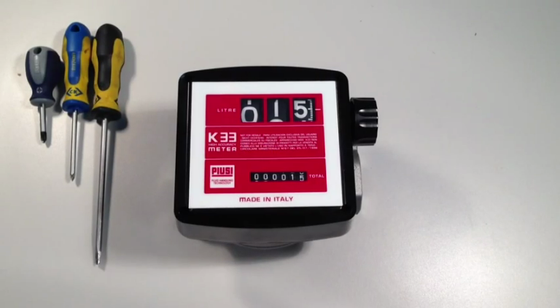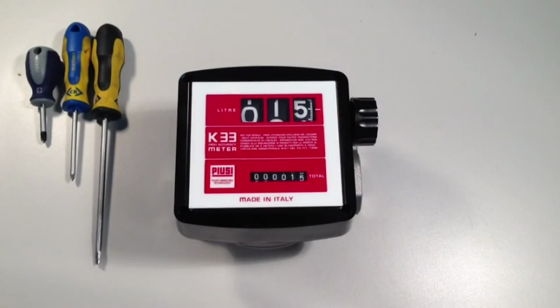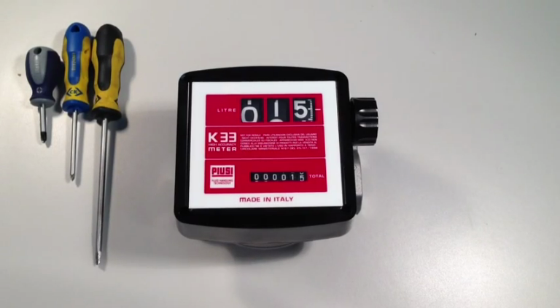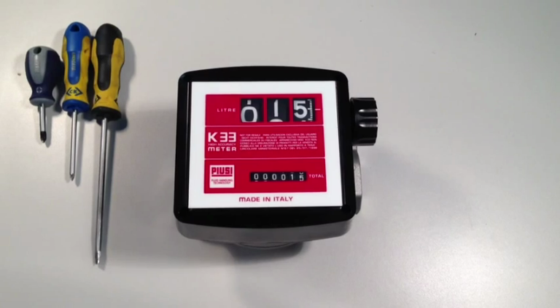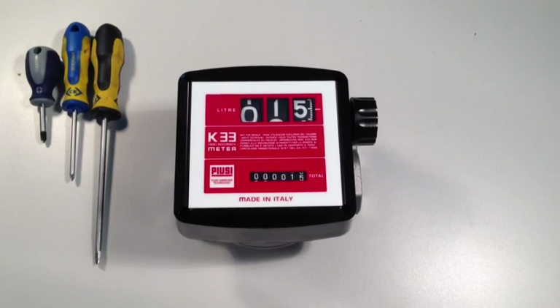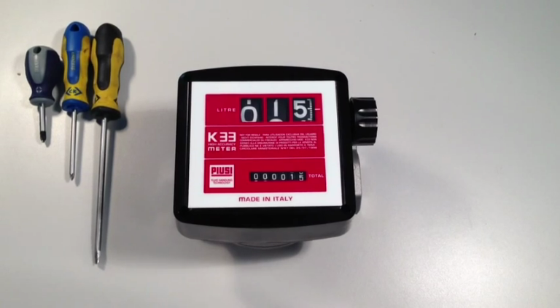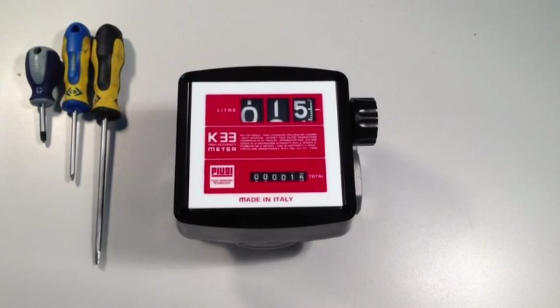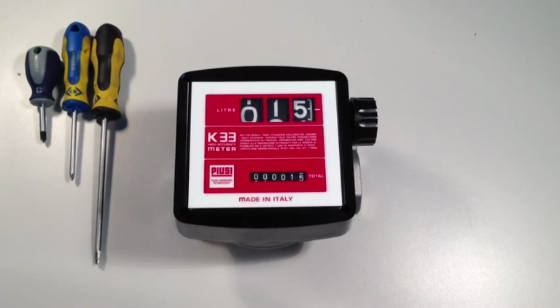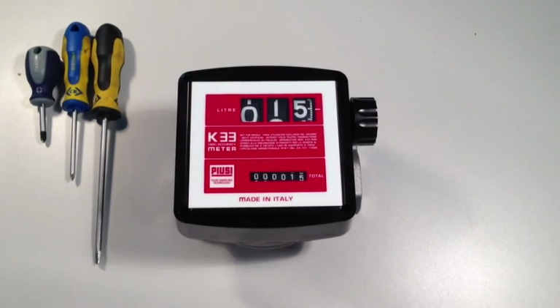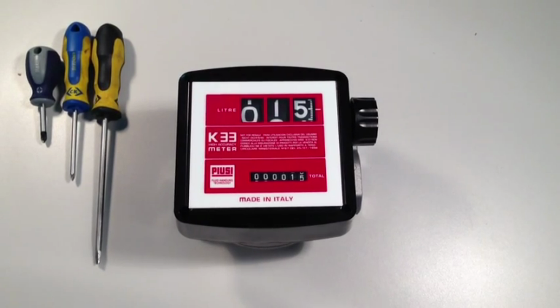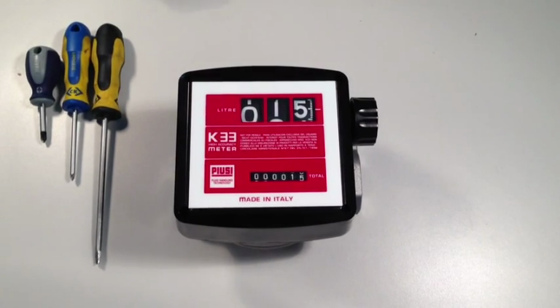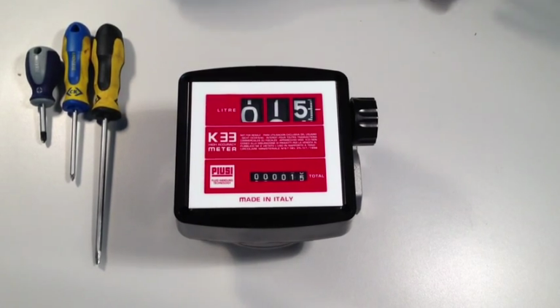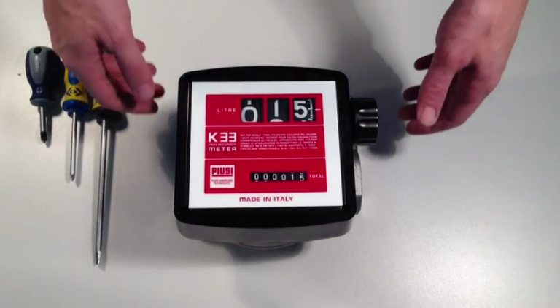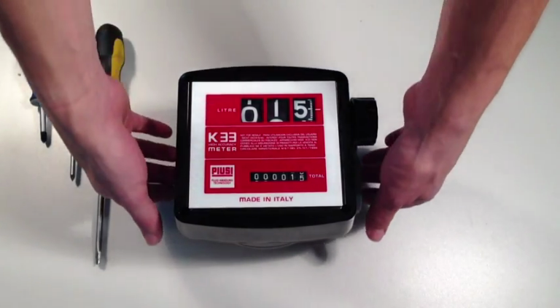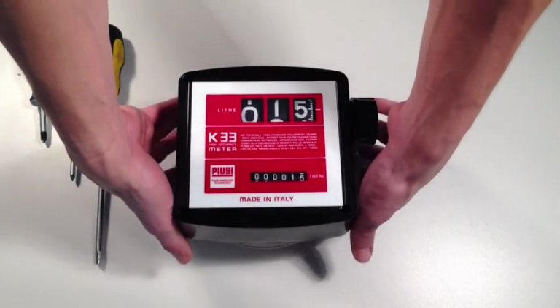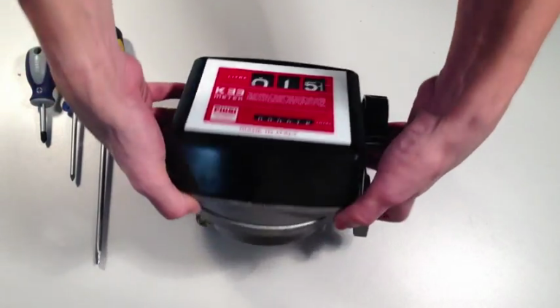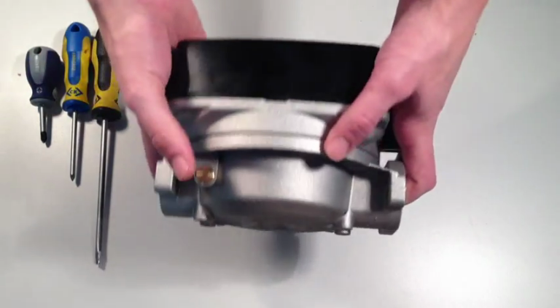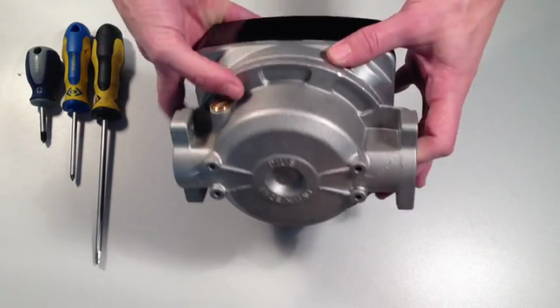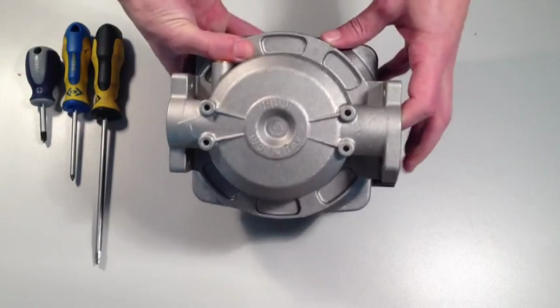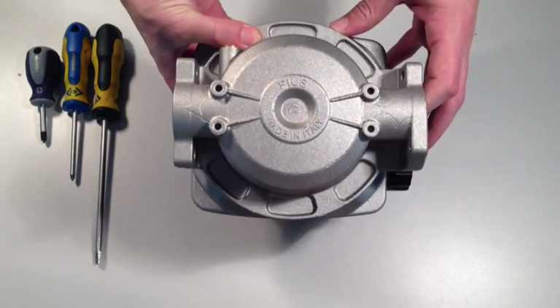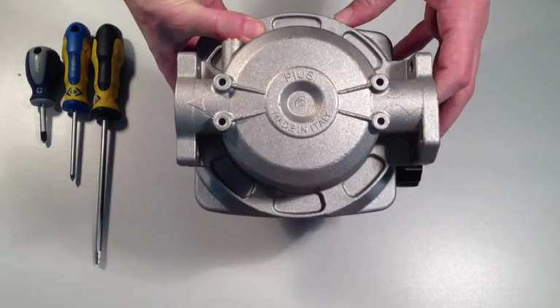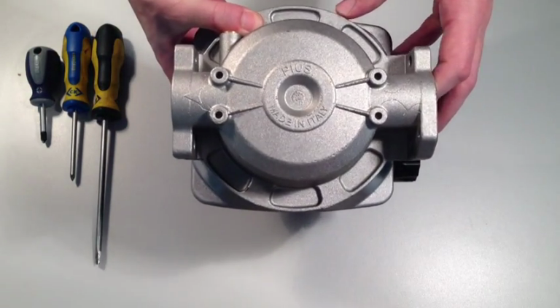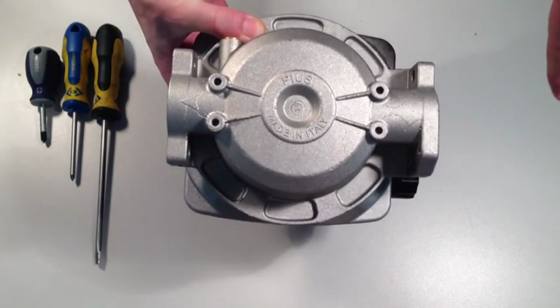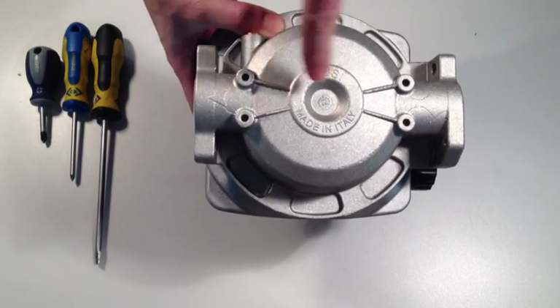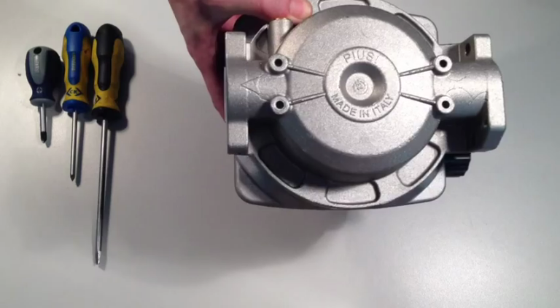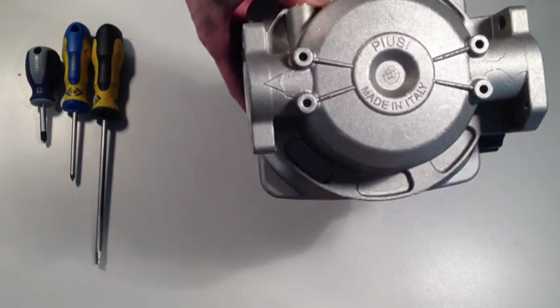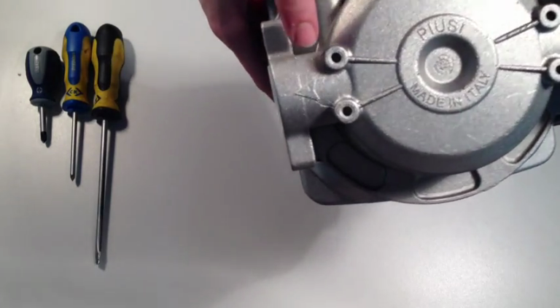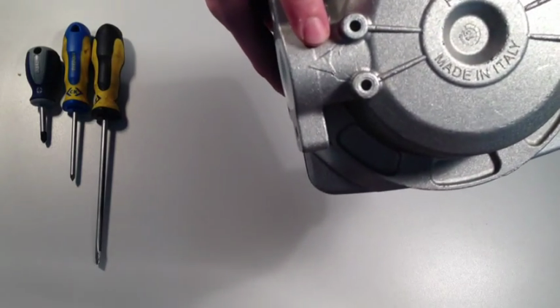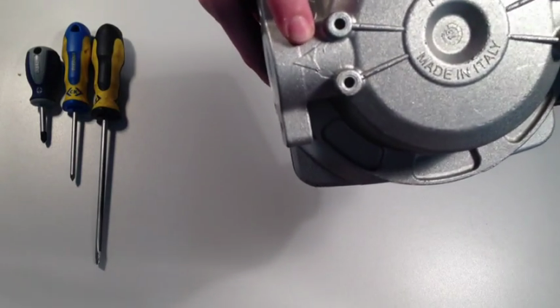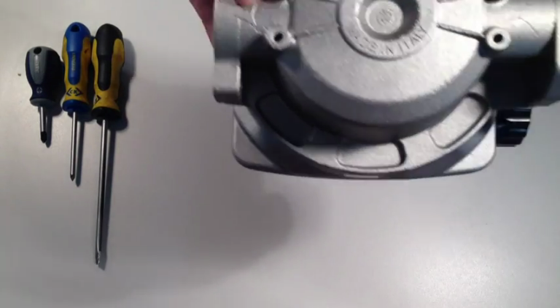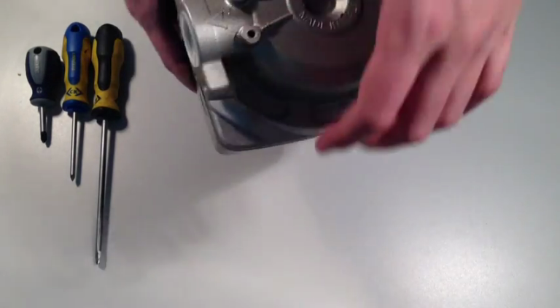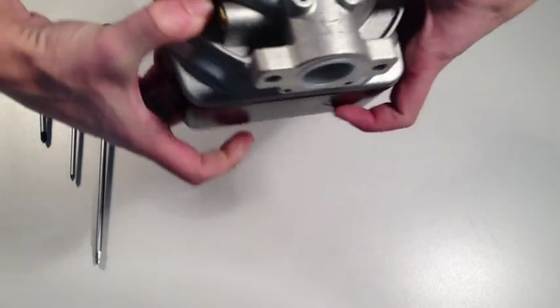Here is a K33 flow meter. To check the current flow direction, look on the back of the meter. There is an embossed arrow which indicates the direction of flow. This one is currently set up to go from right to left, as indicated by the flow direction arrow.